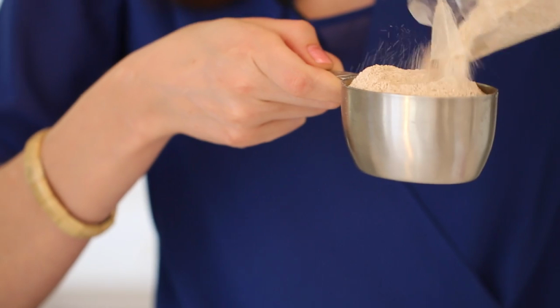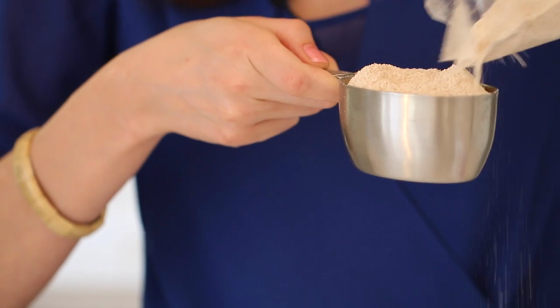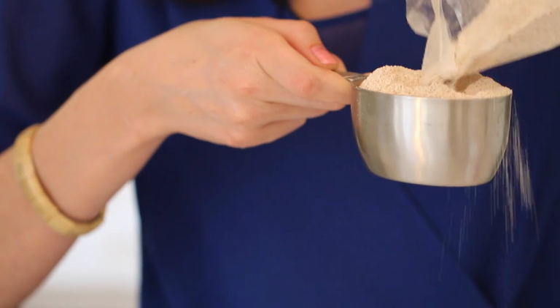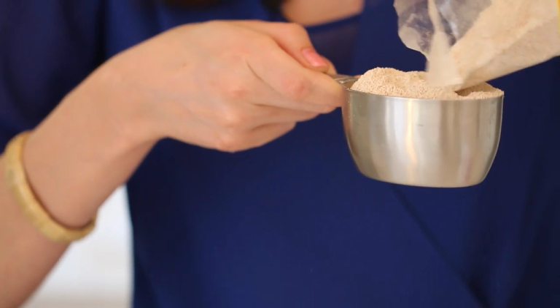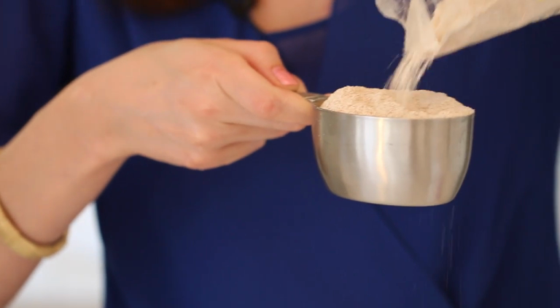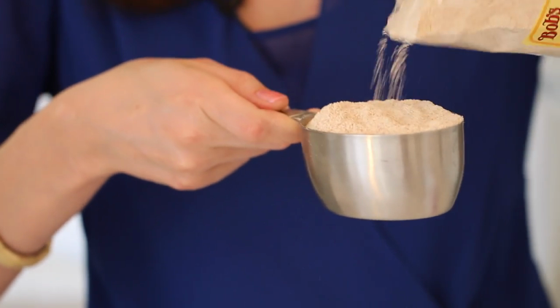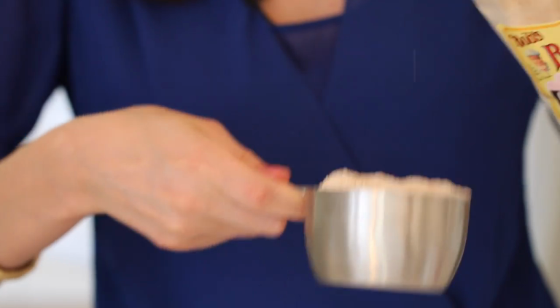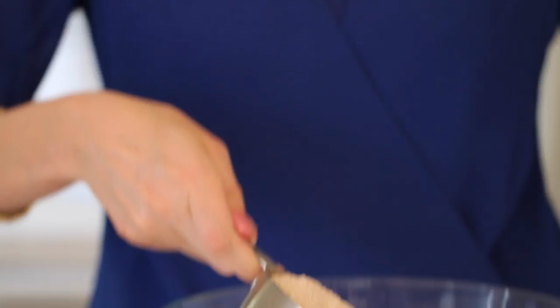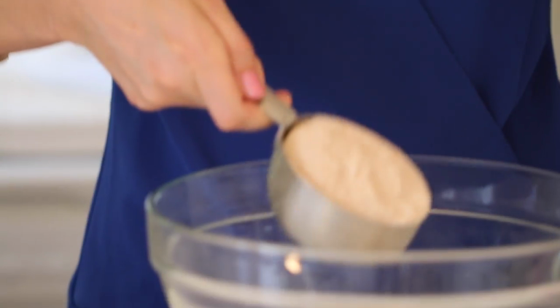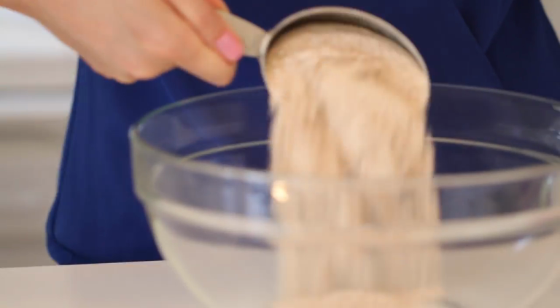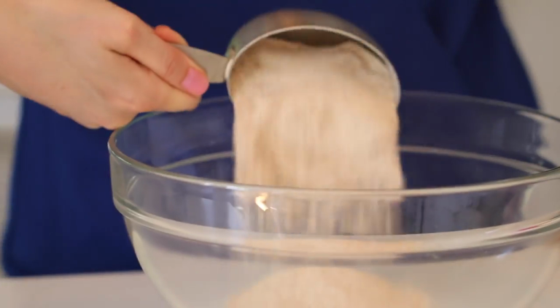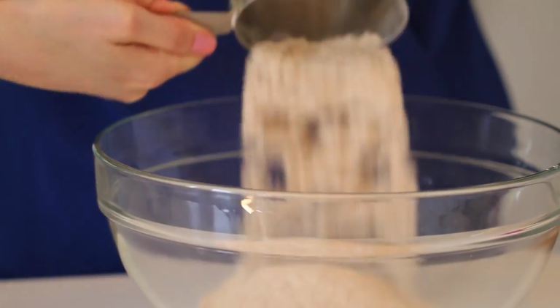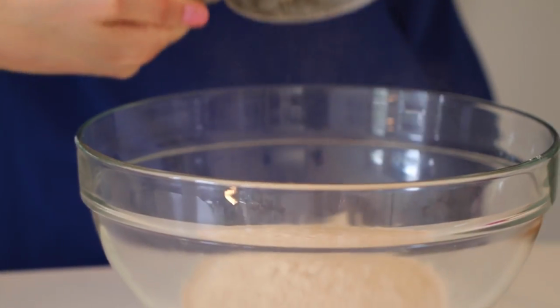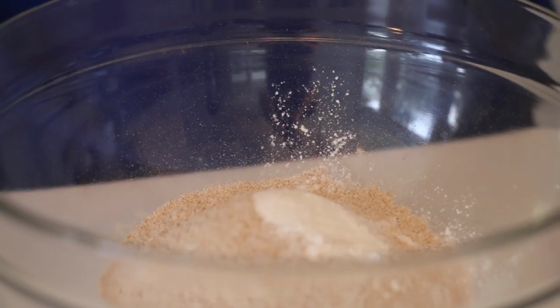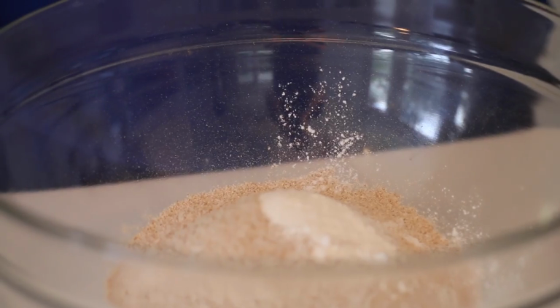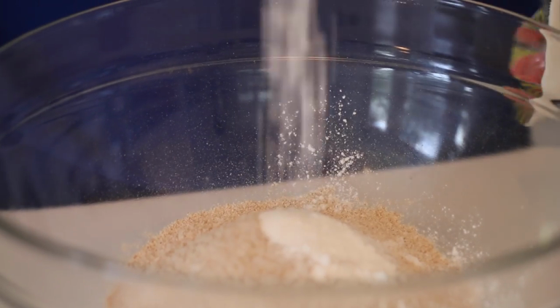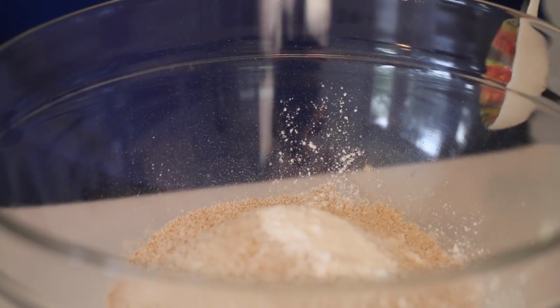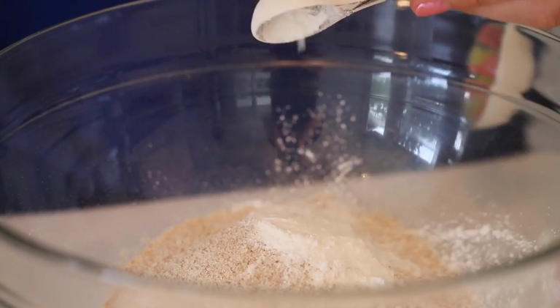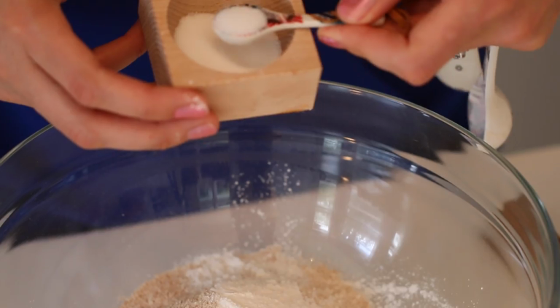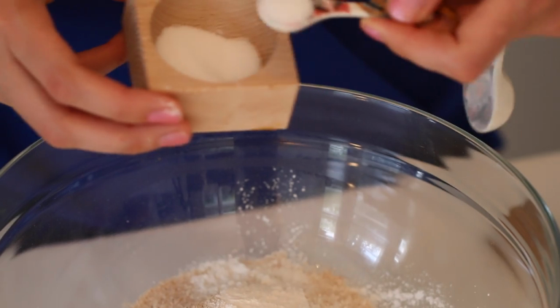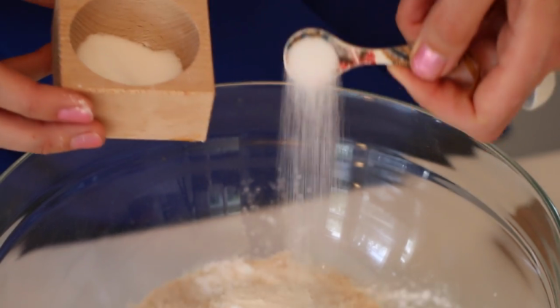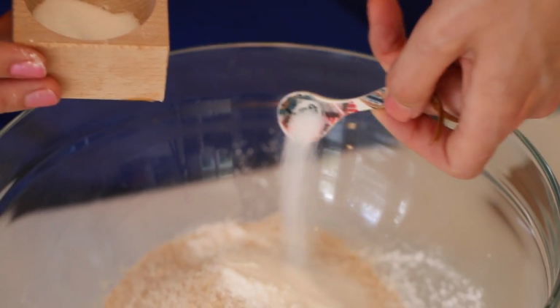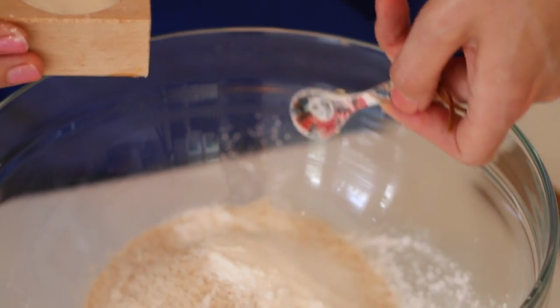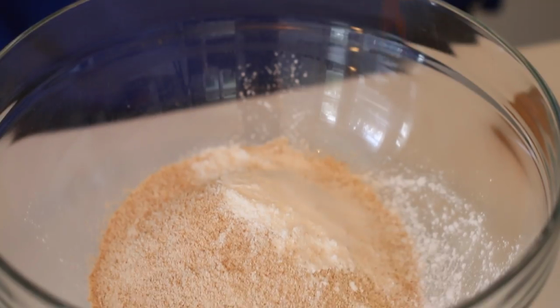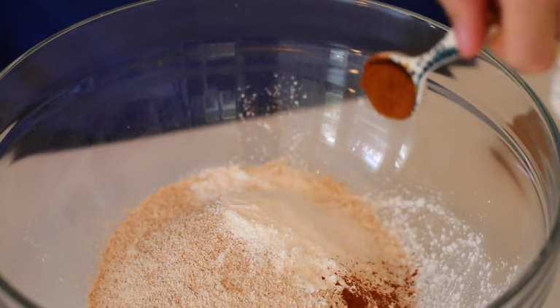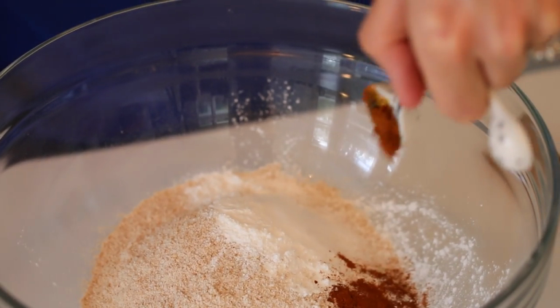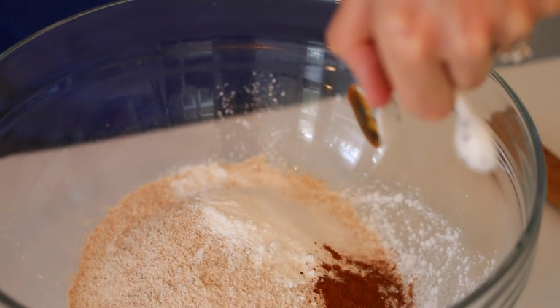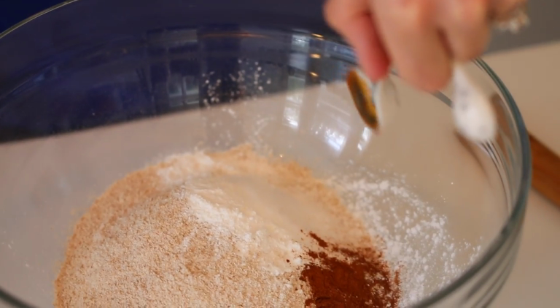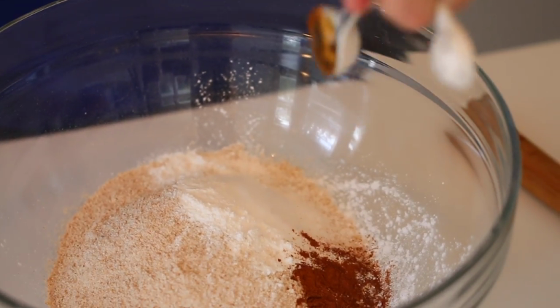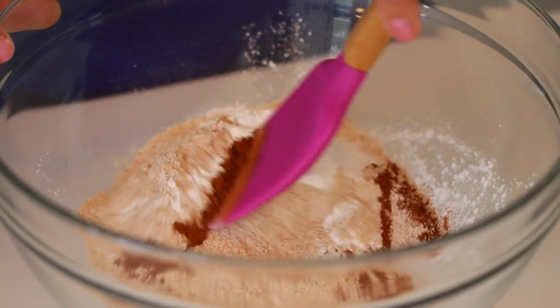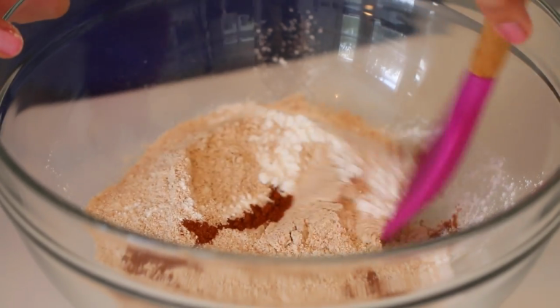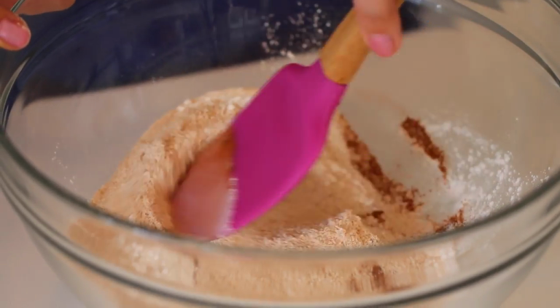To make your pancake batter, weigh out all your dry ingredients in a large bowl — your flours, your raising agents, salt, and cinnamon. Then mix them all together.